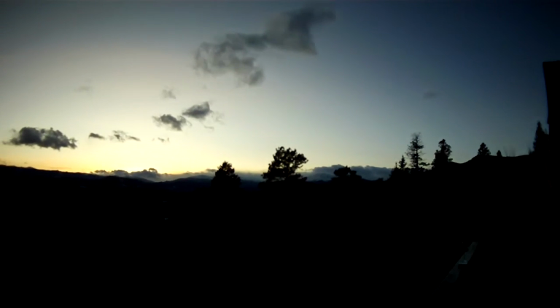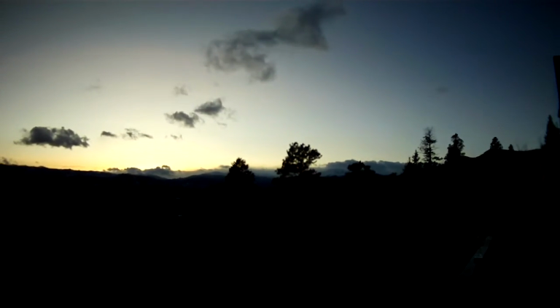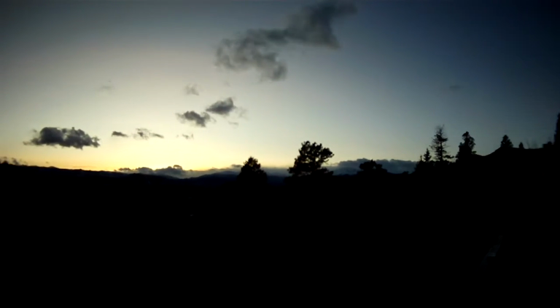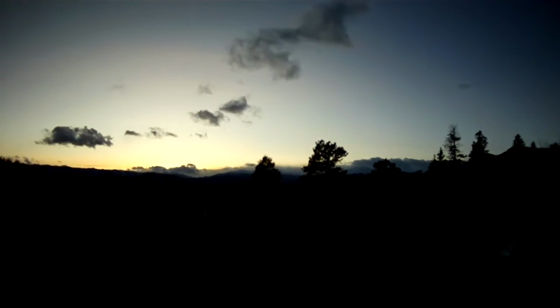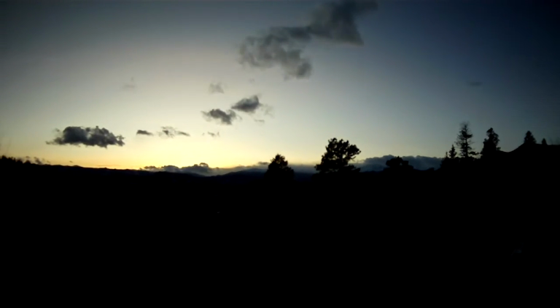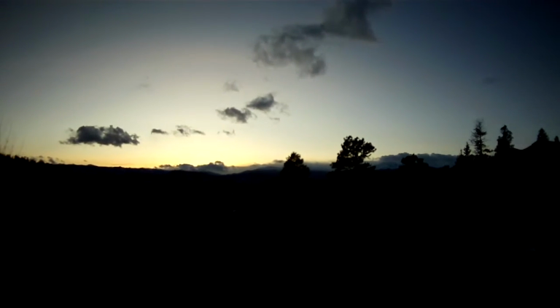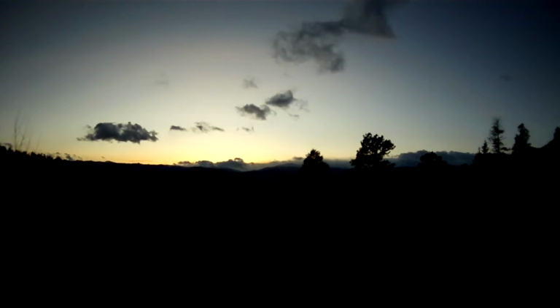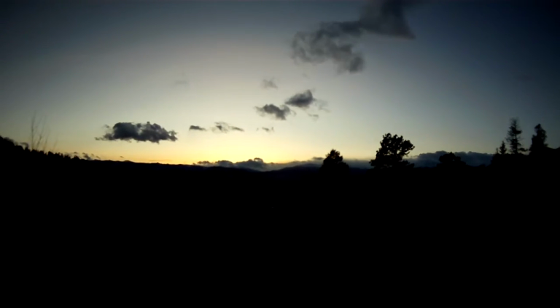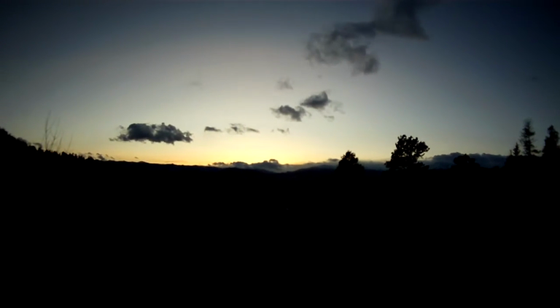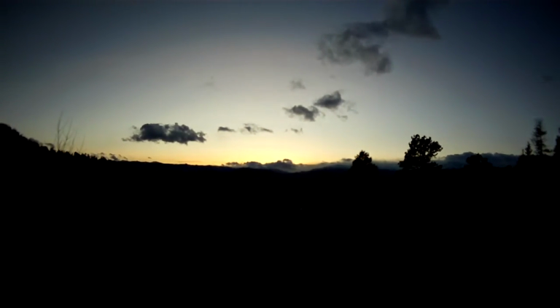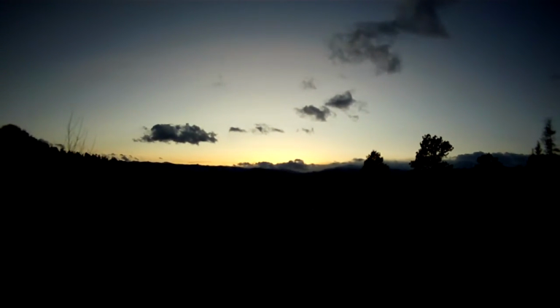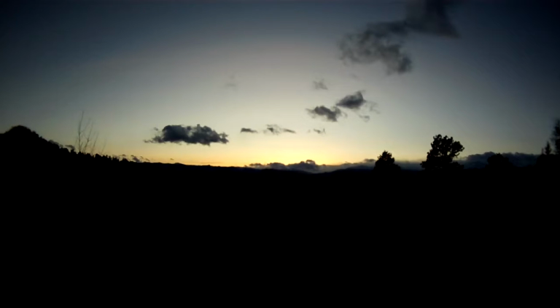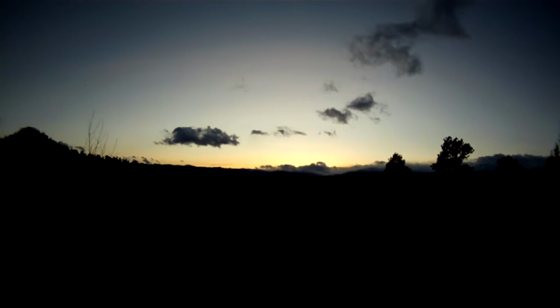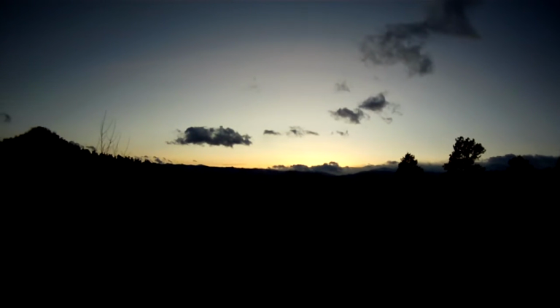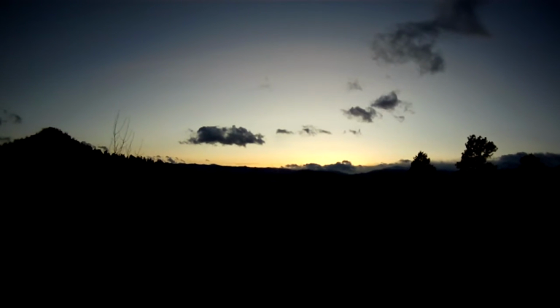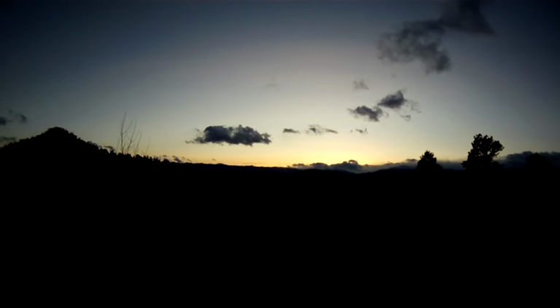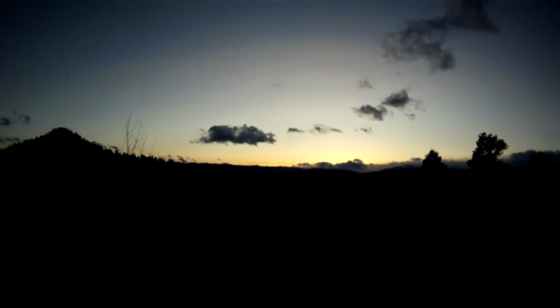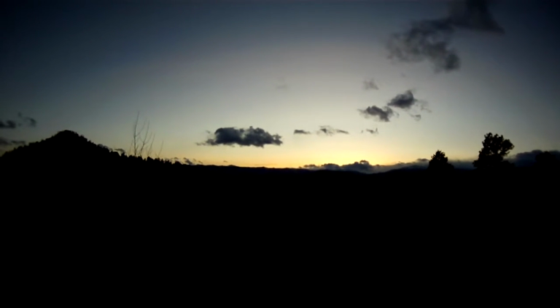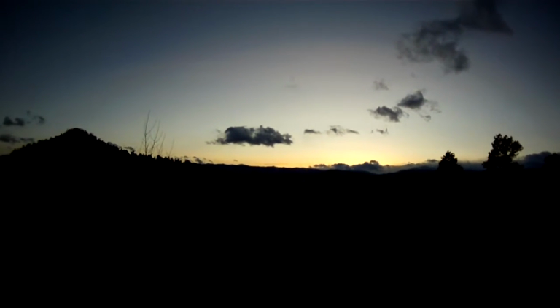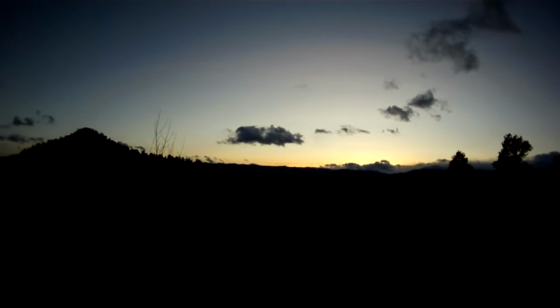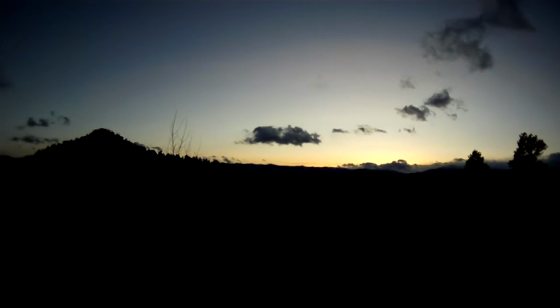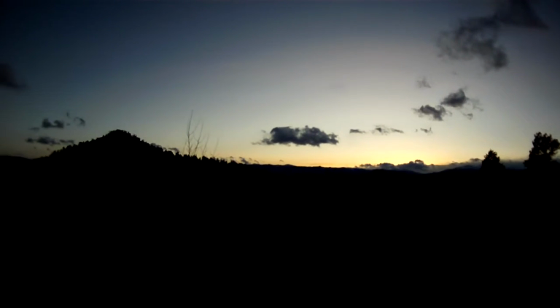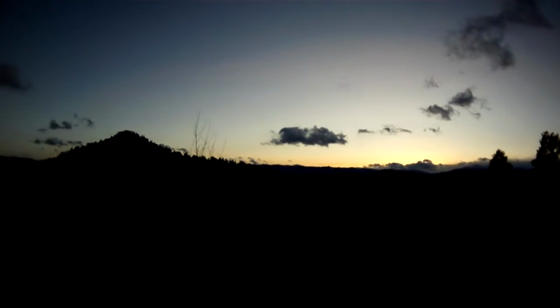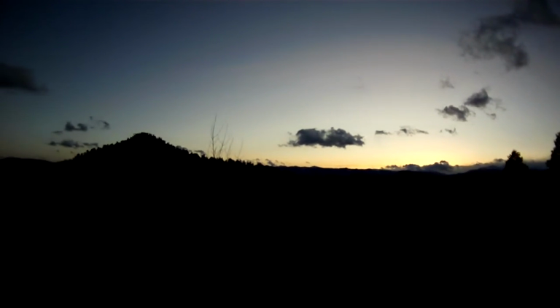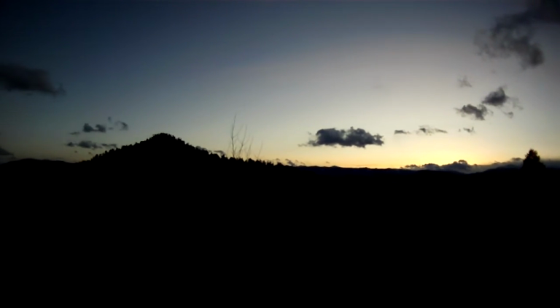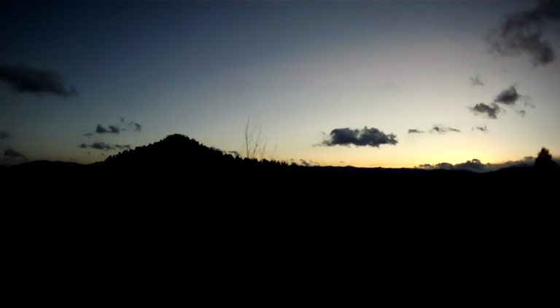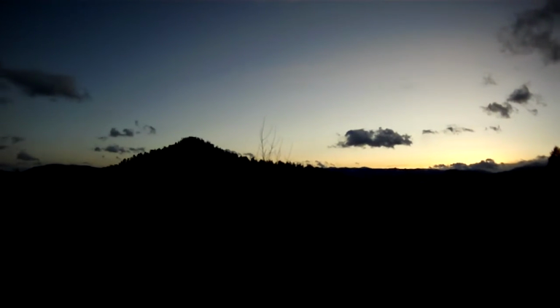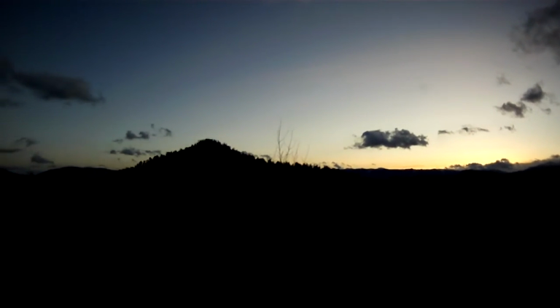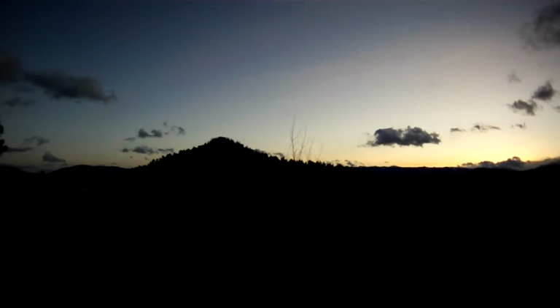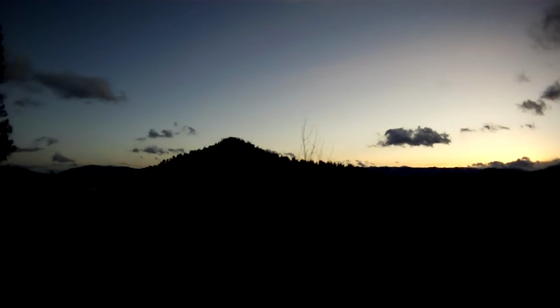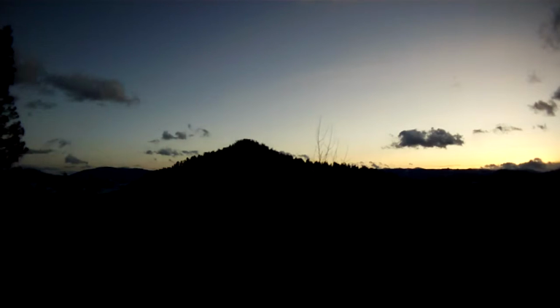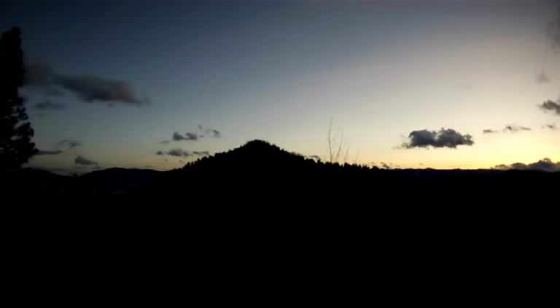There we go. Hanging out on Dave's deck. Sunset. Big mountain right yonder.